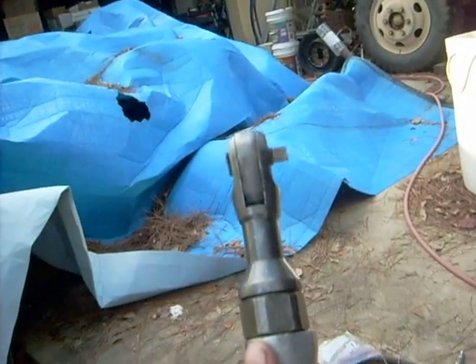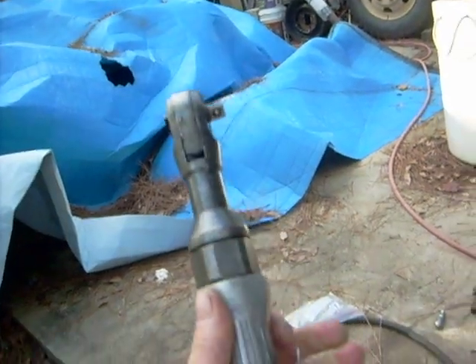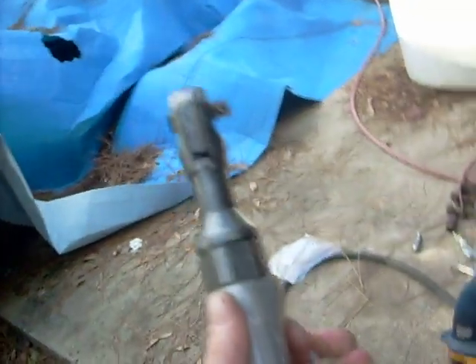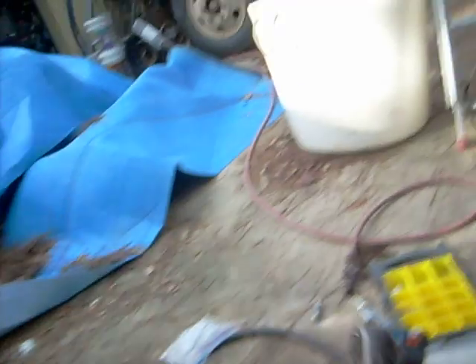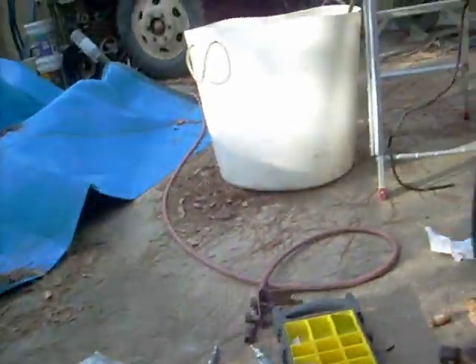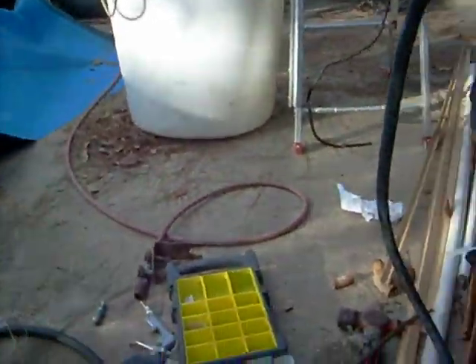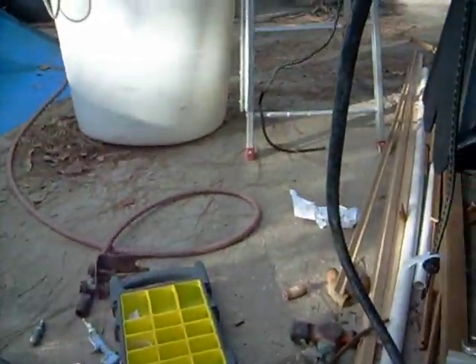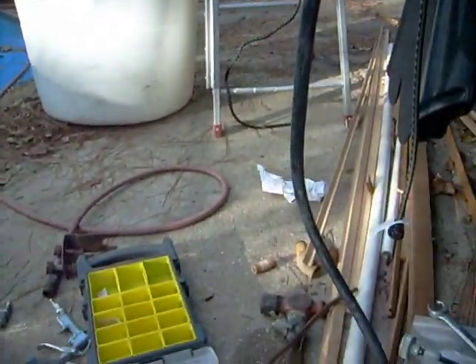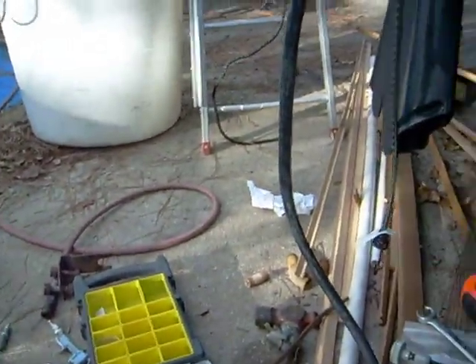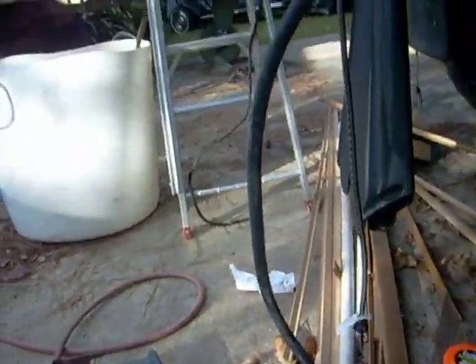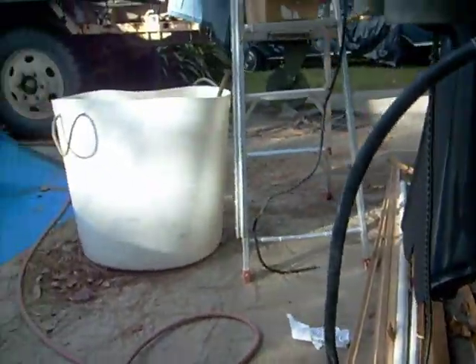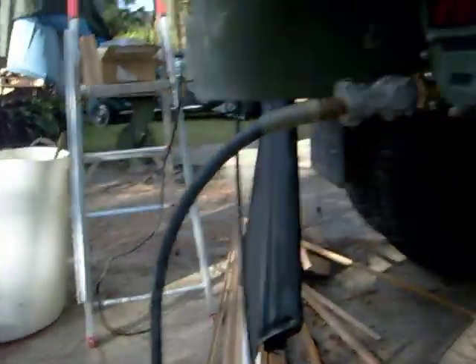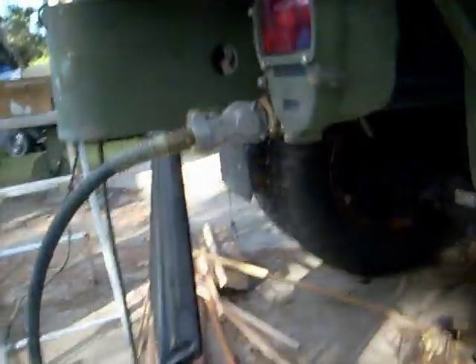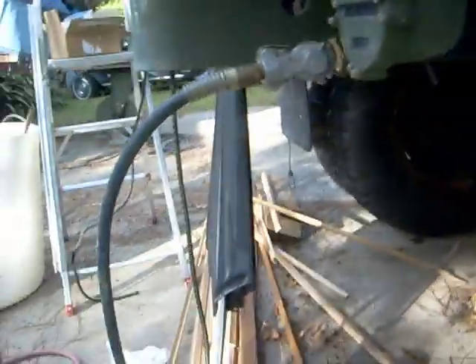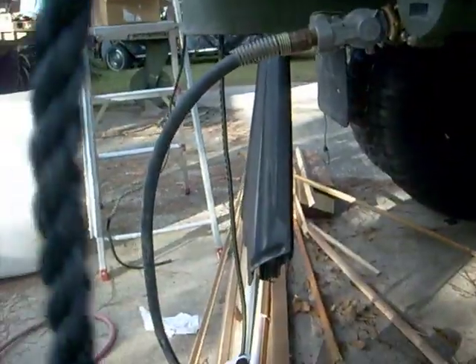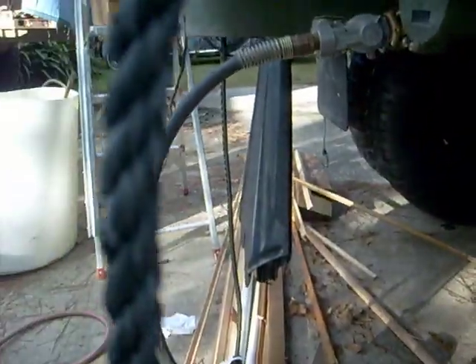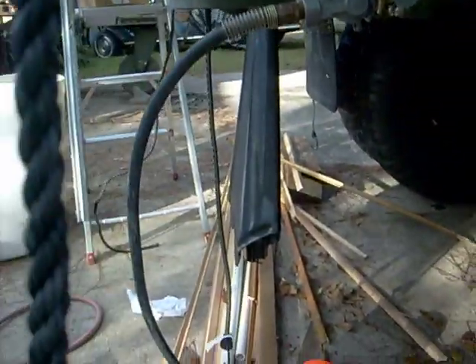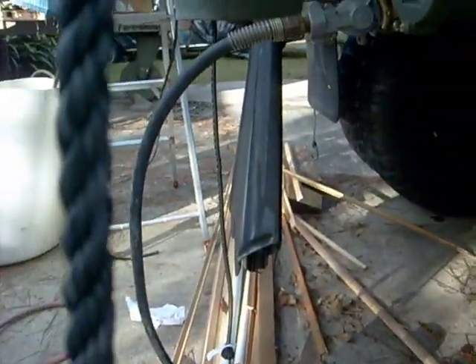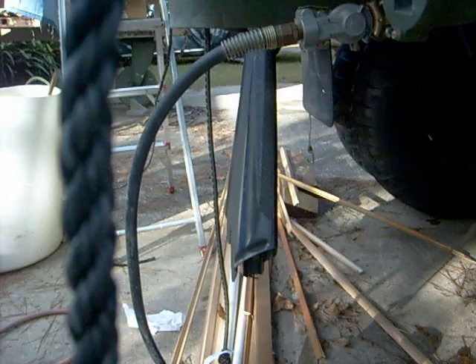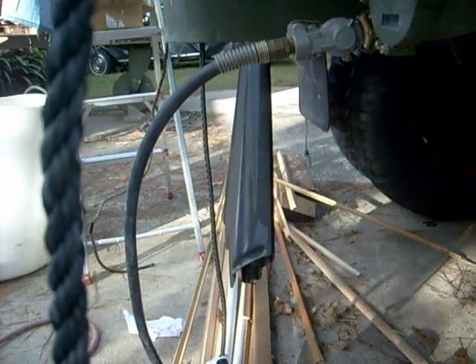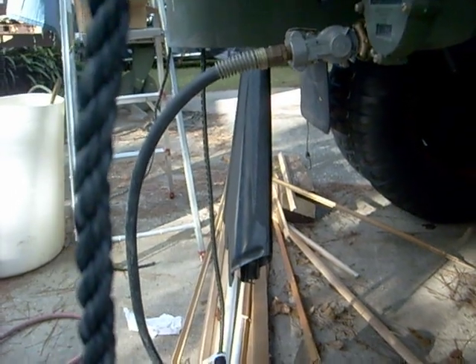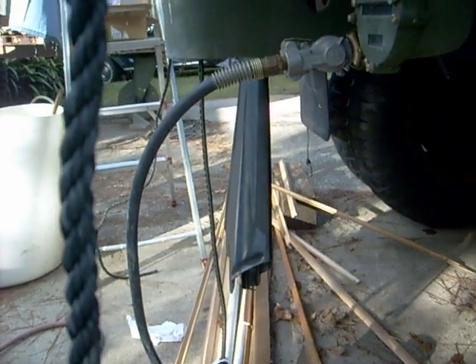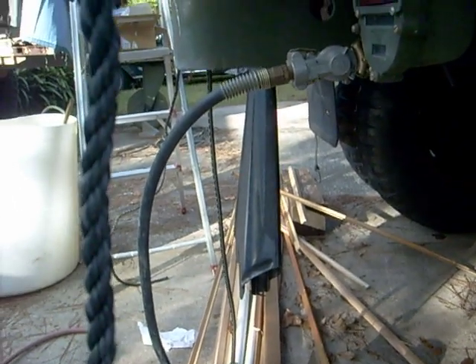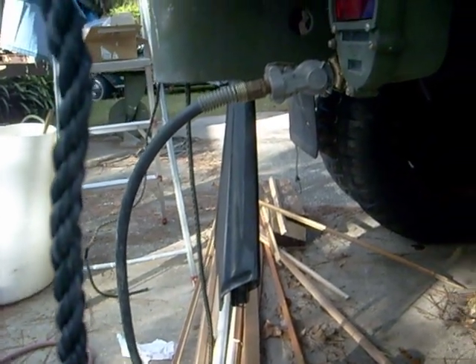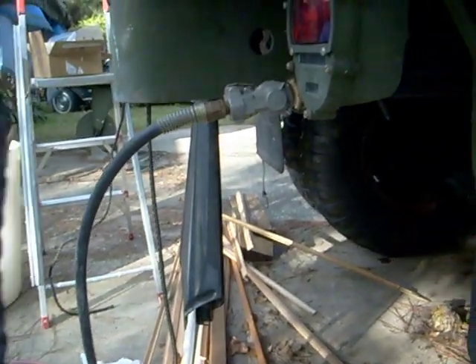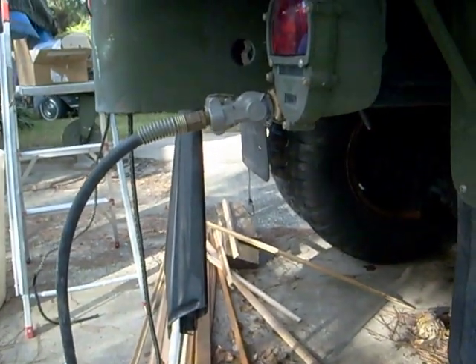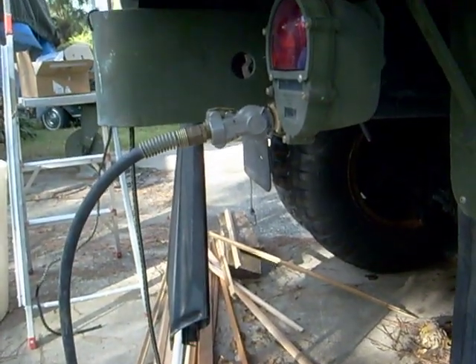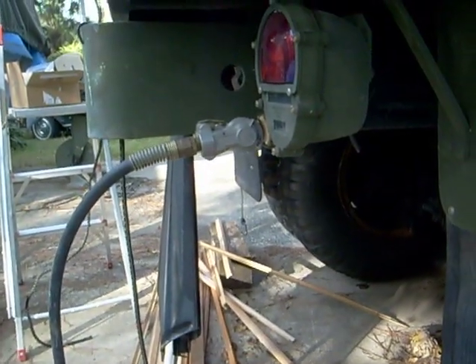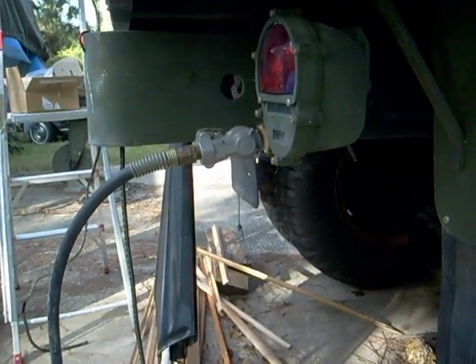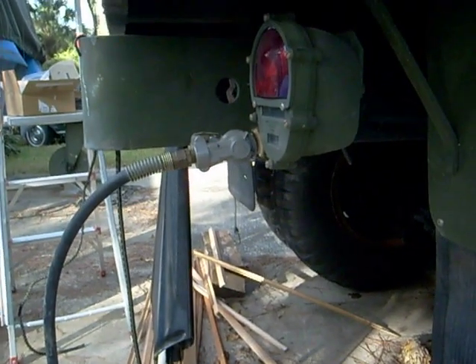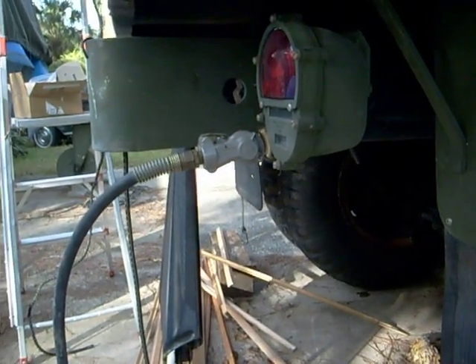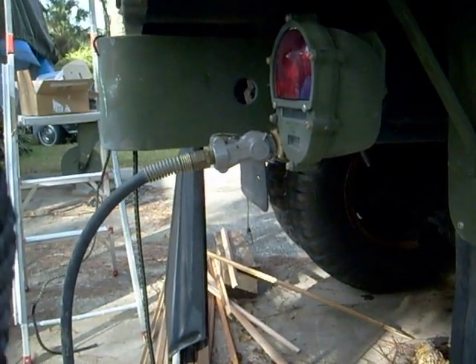I also want to show you that it doesn't take long and your power goes down a little bit, because very small tanks these things have for your brakes.